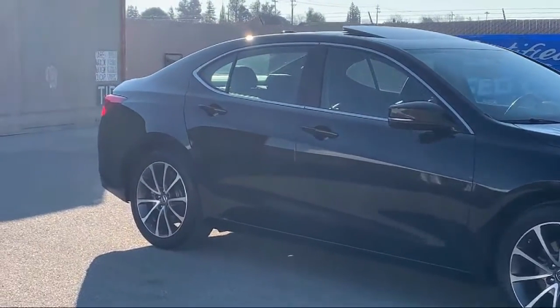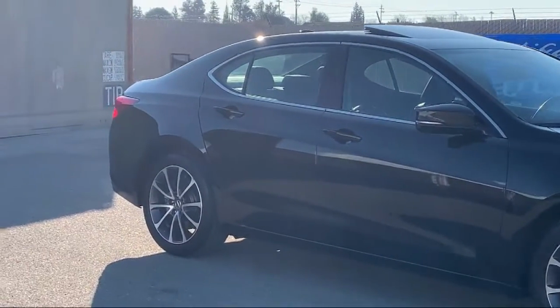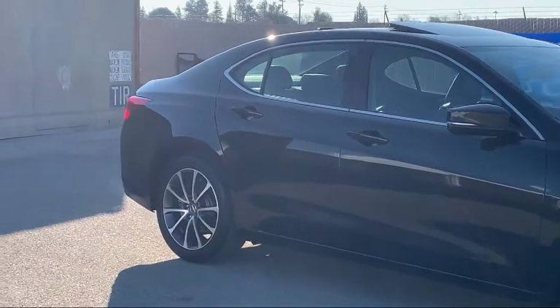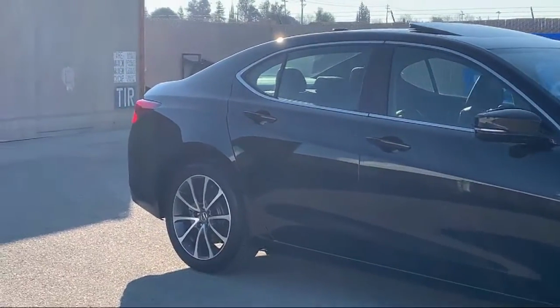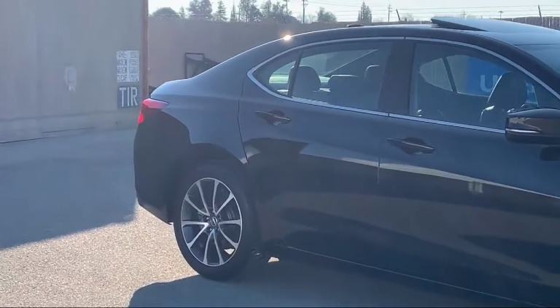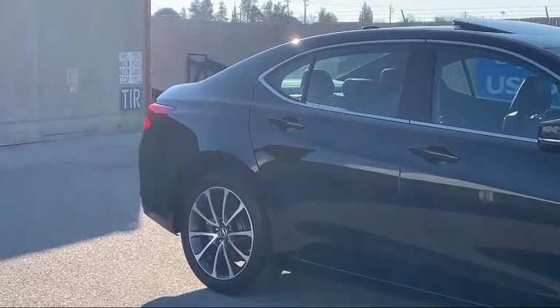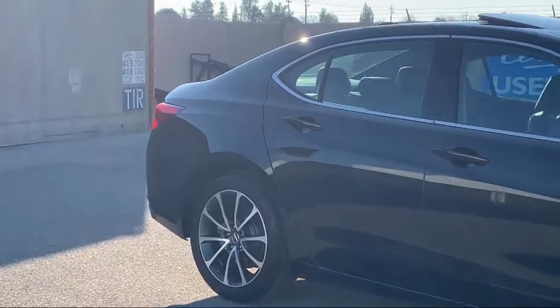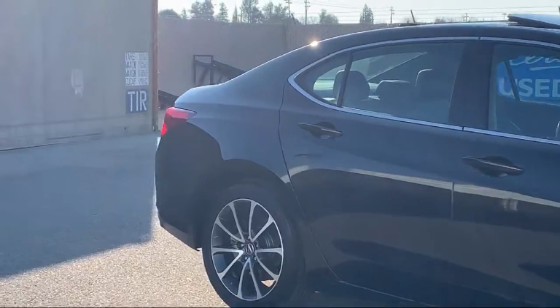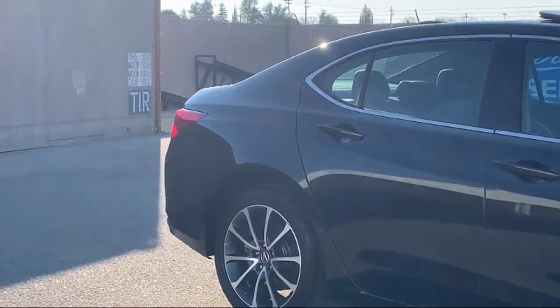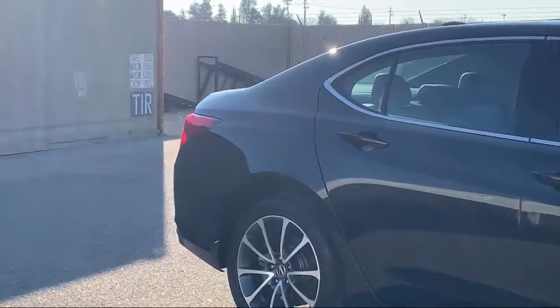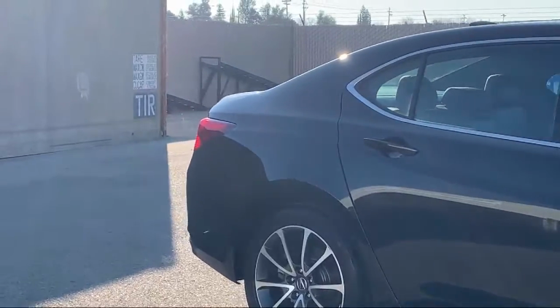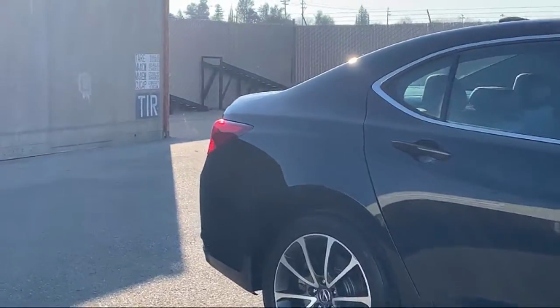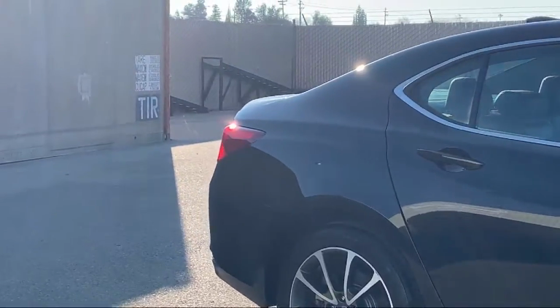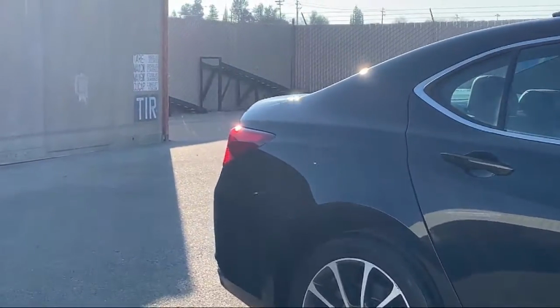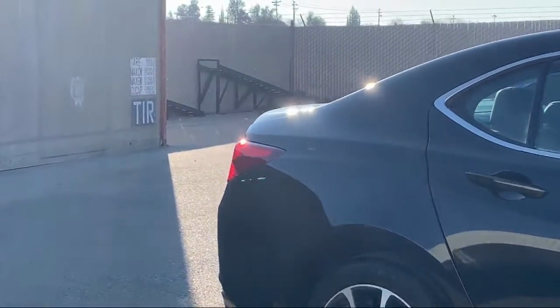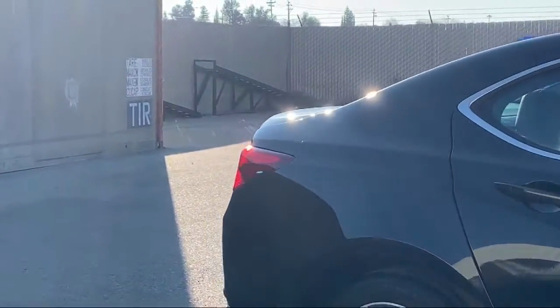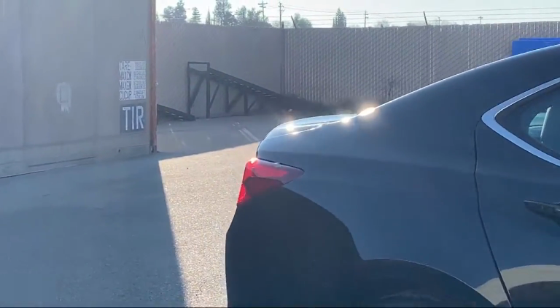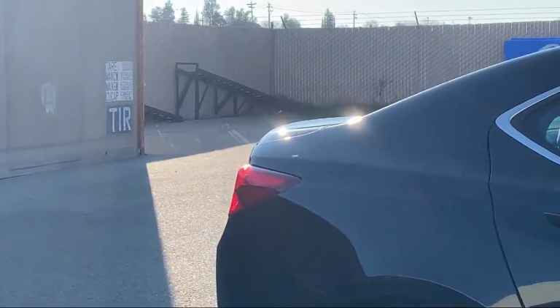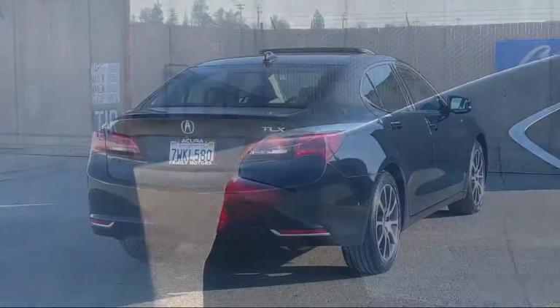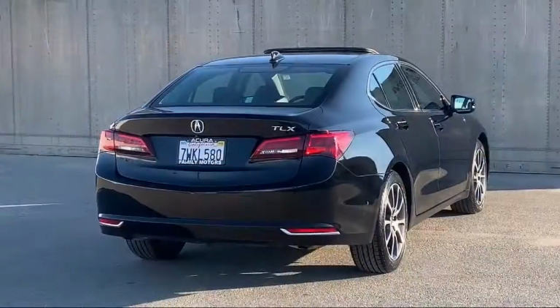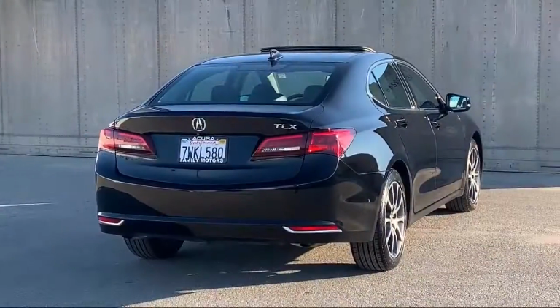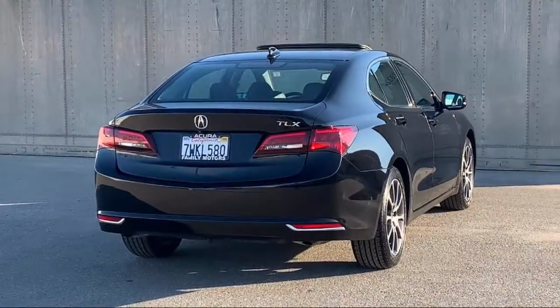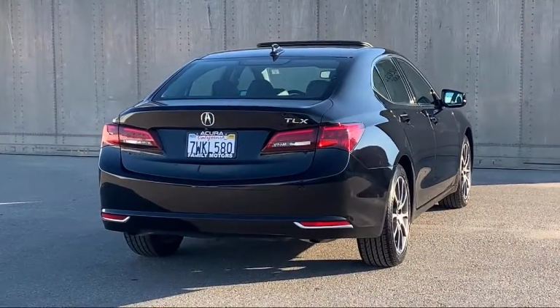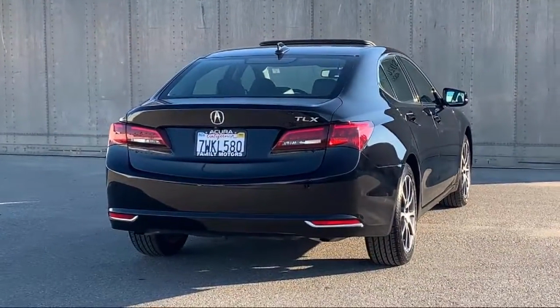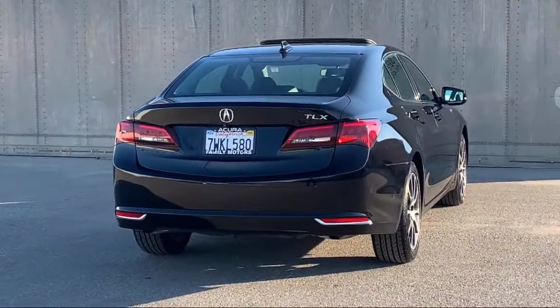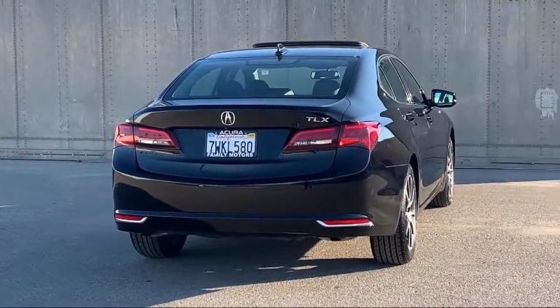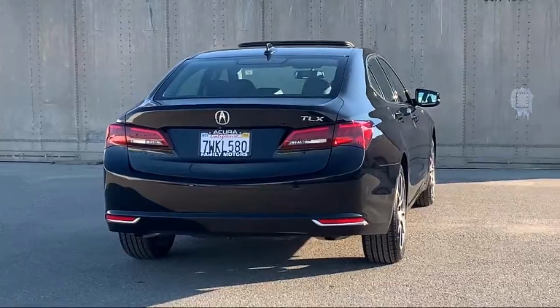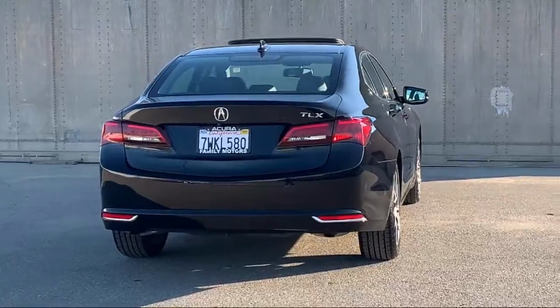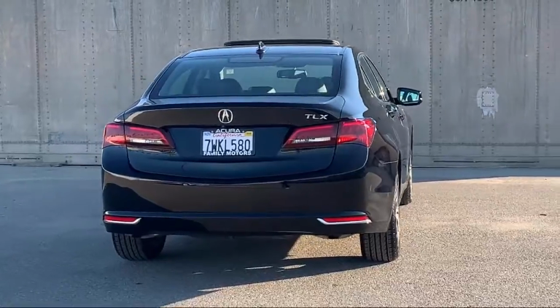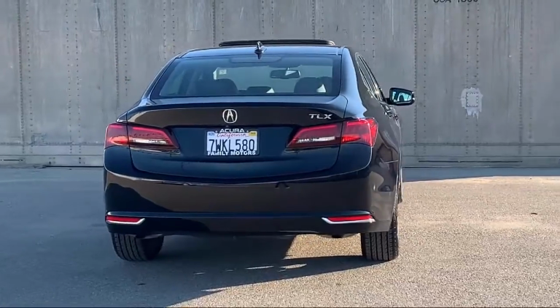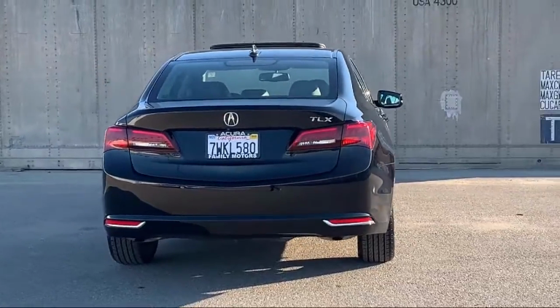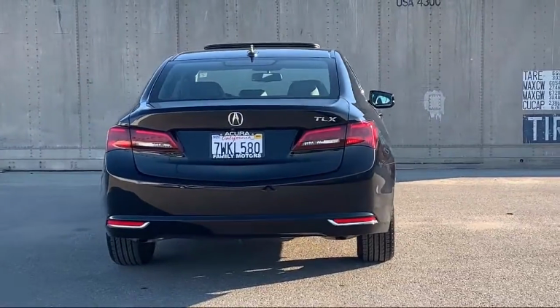It also features a leather wrapped steering wheel, air conditioning, heated driver seat, keyless start, and has less than 35,000 miles on the odometer.